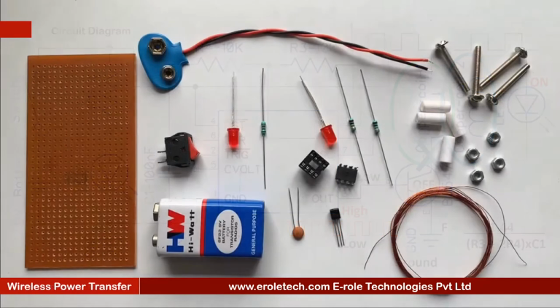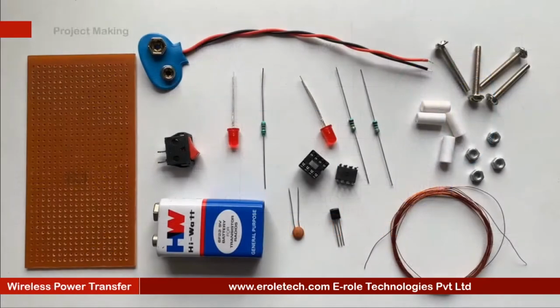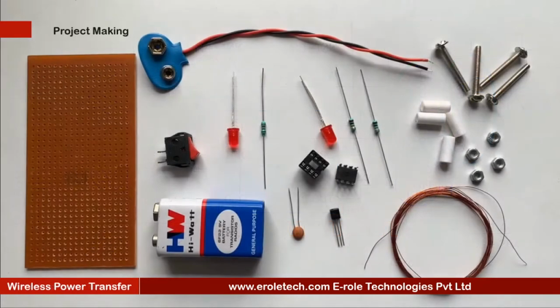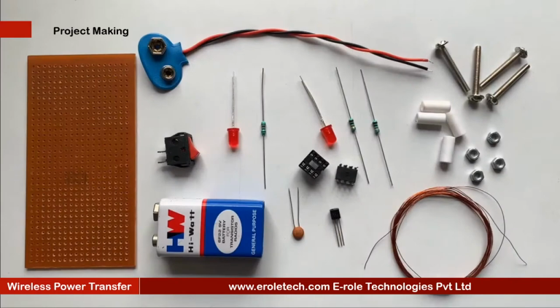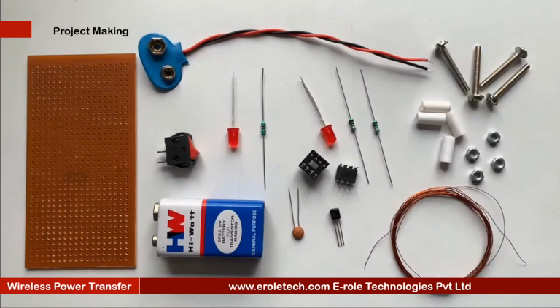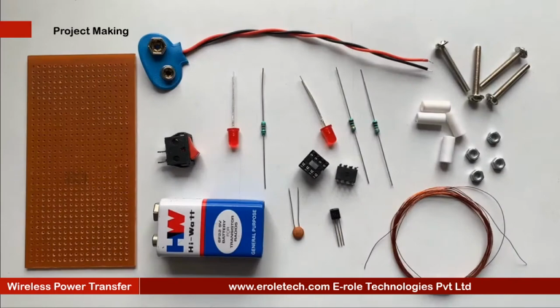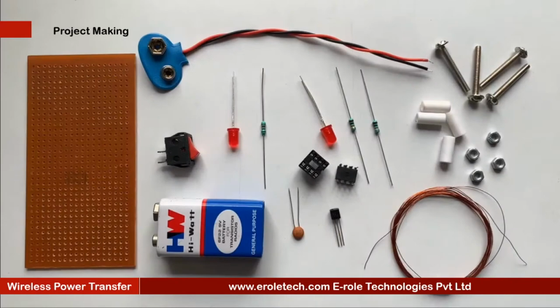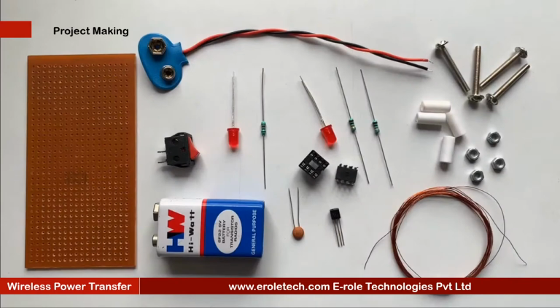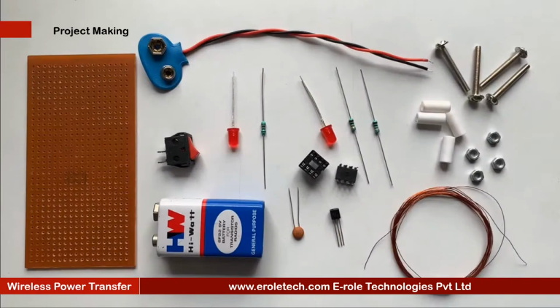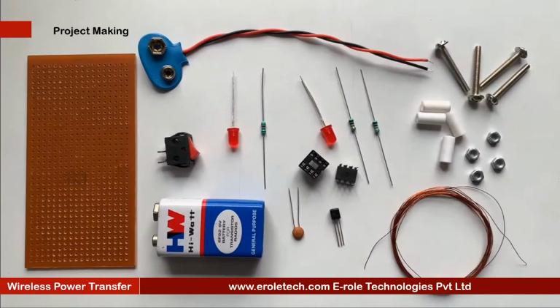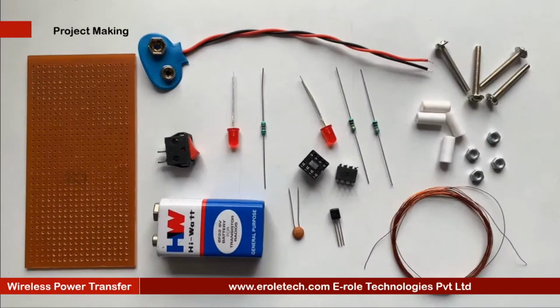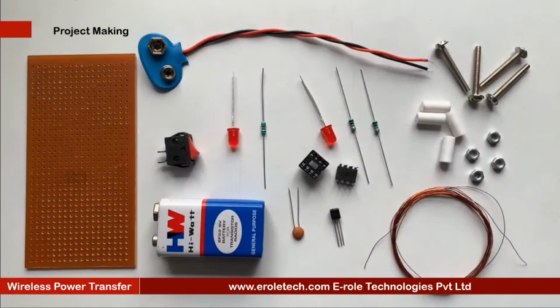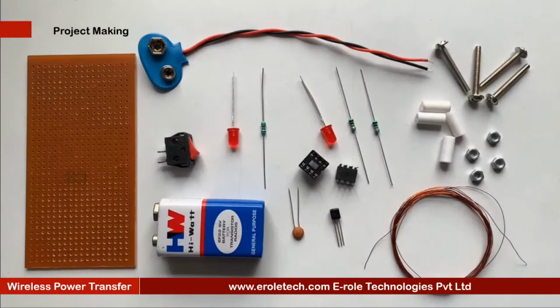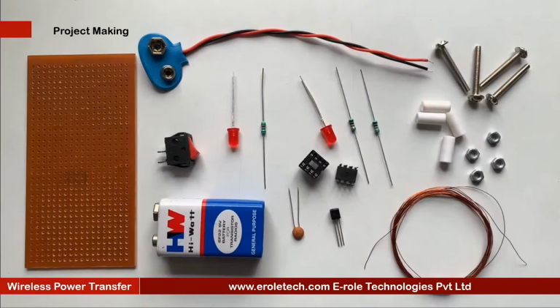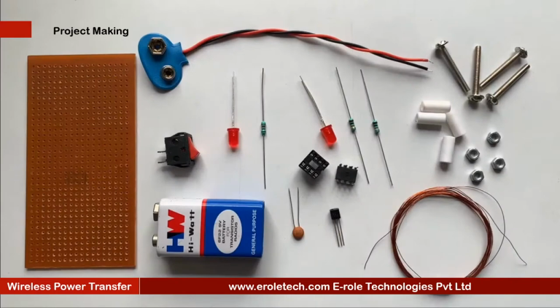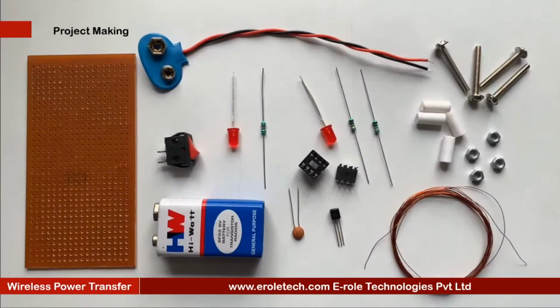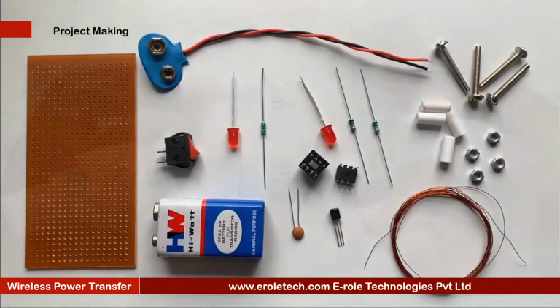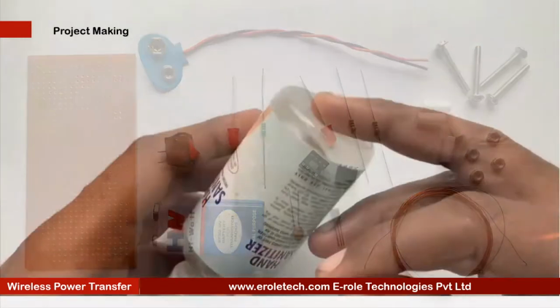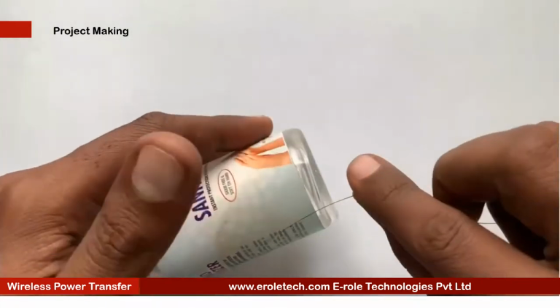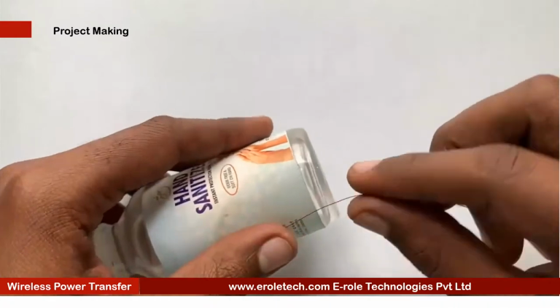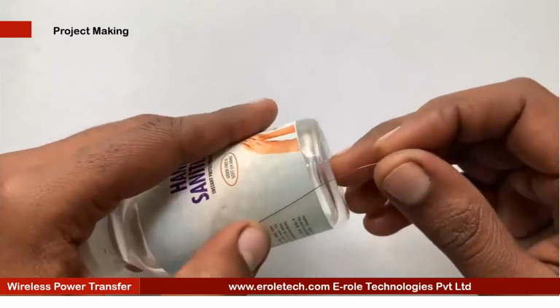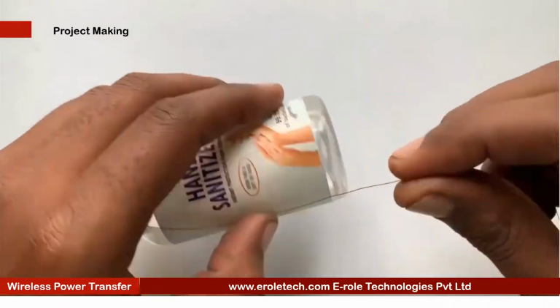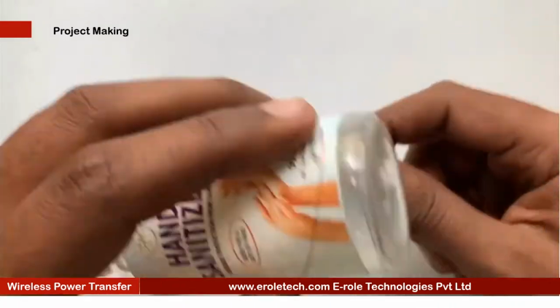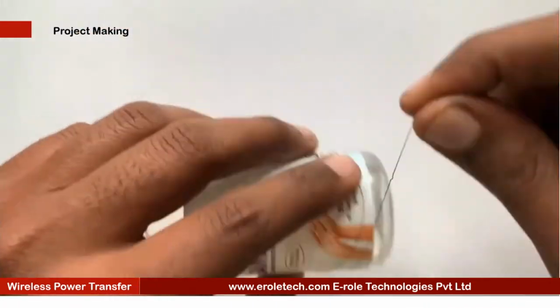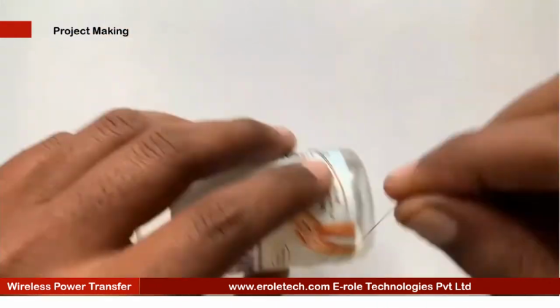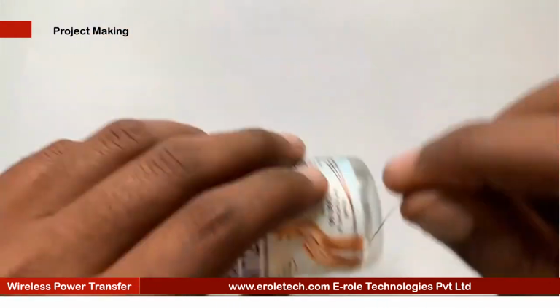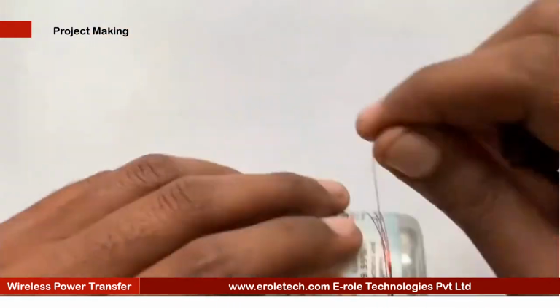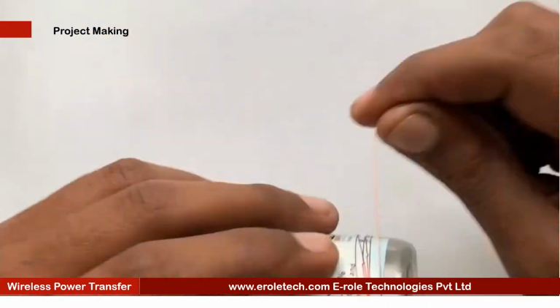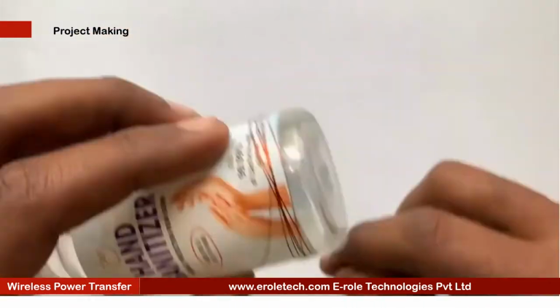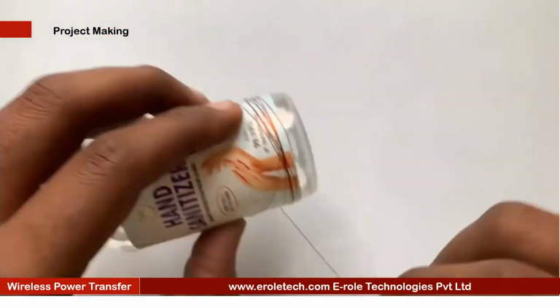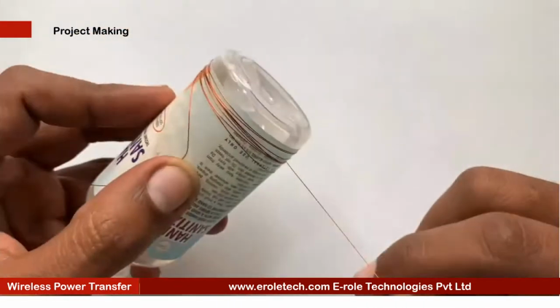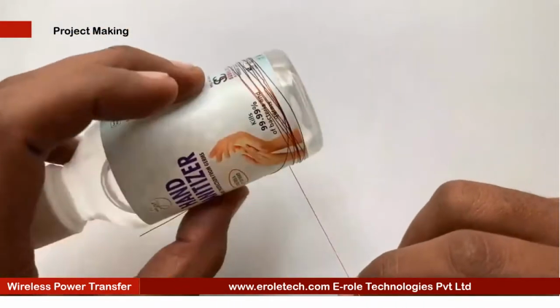These are the components which we will use to make our project. First of all we will make the copper coils using copper wire.